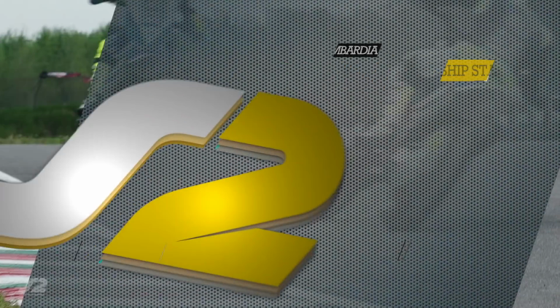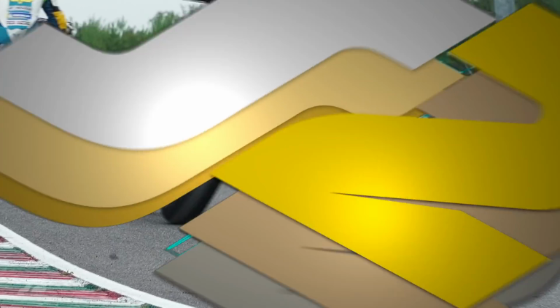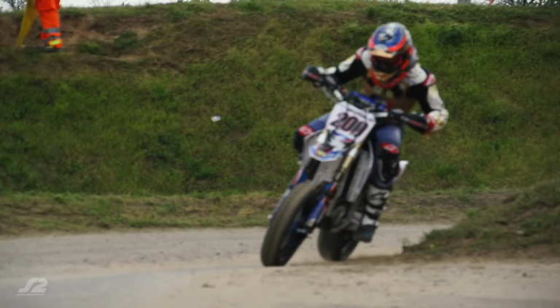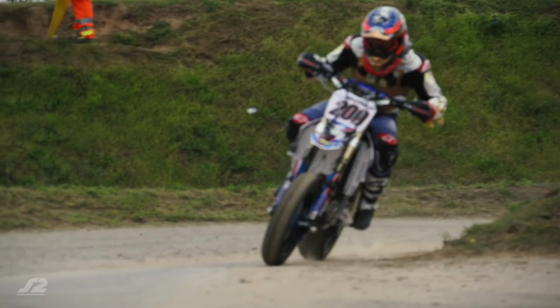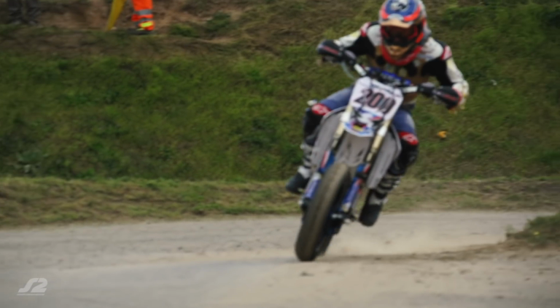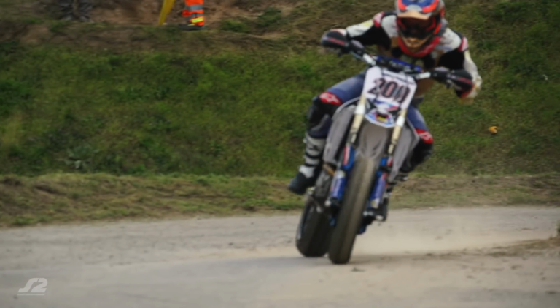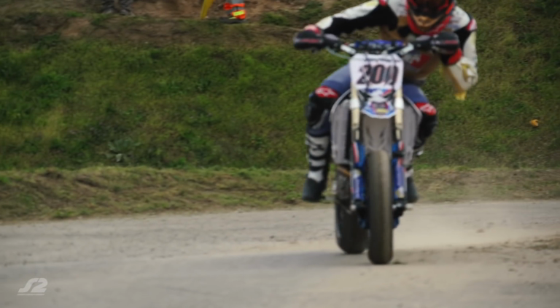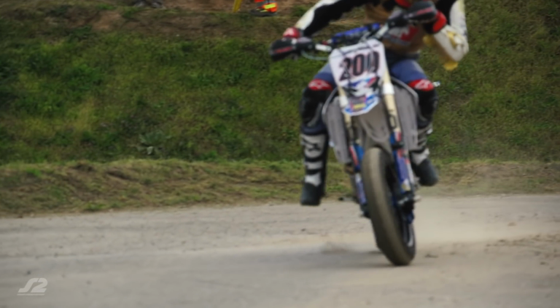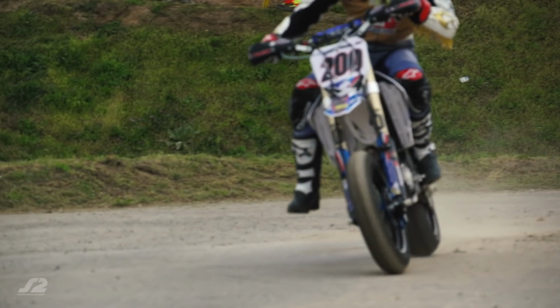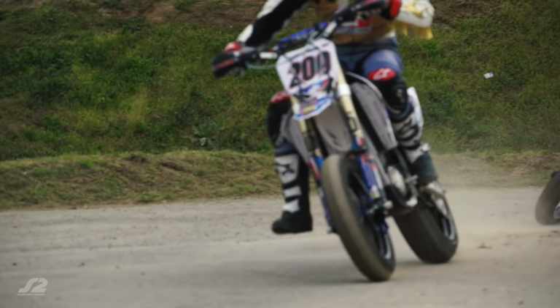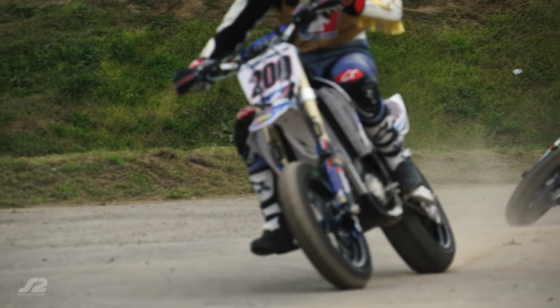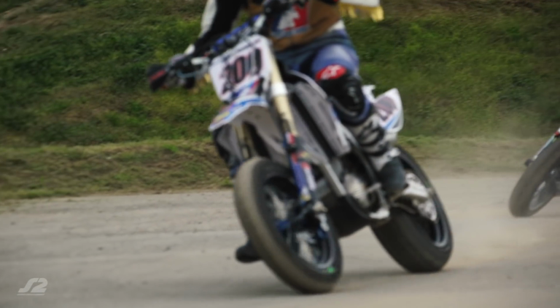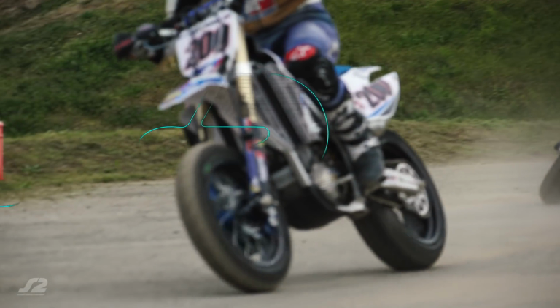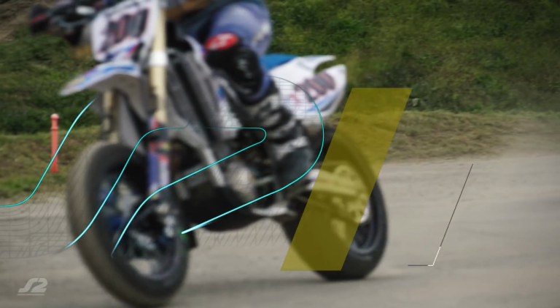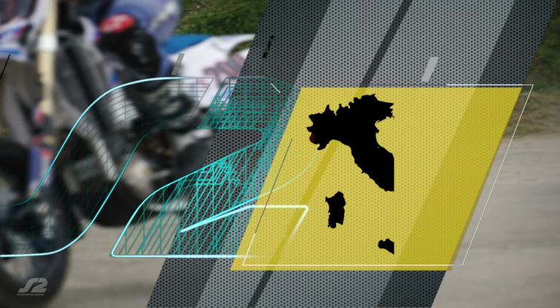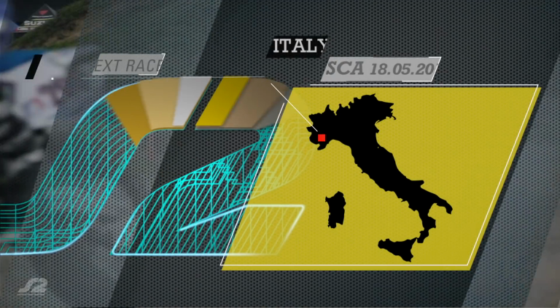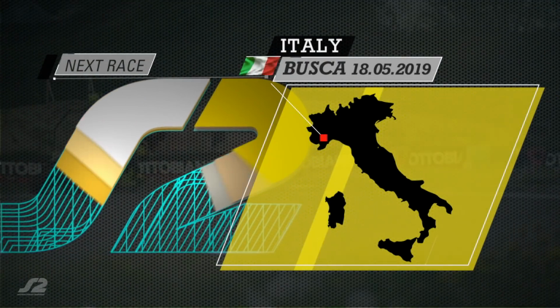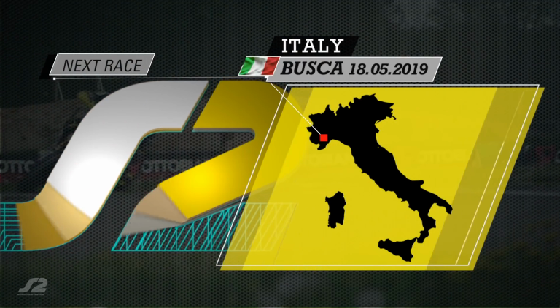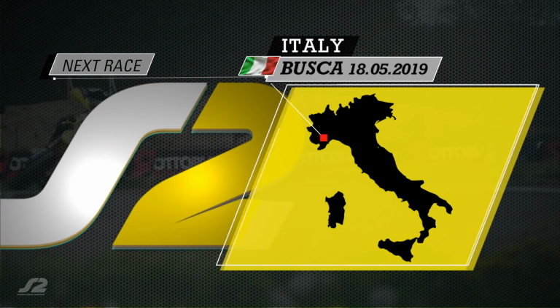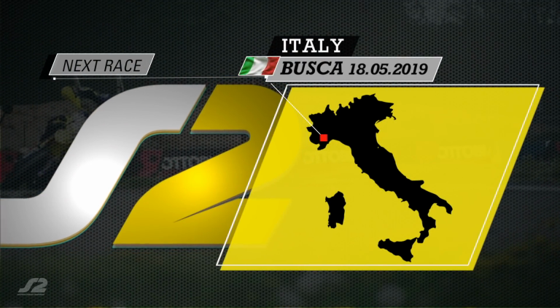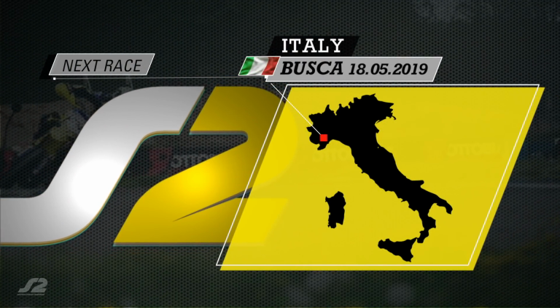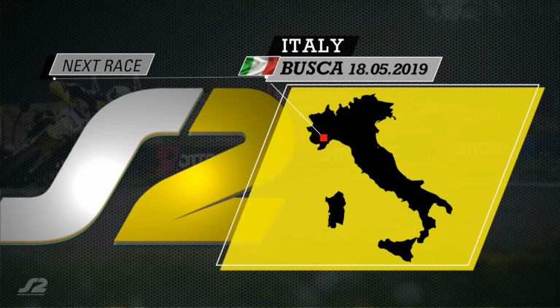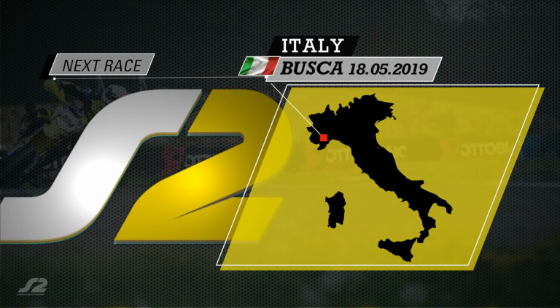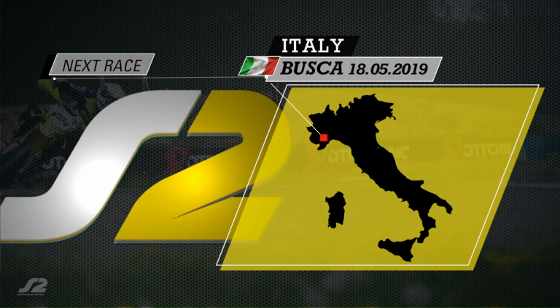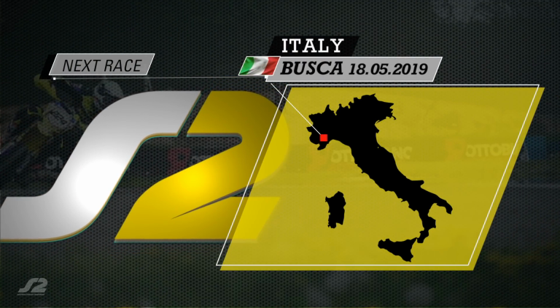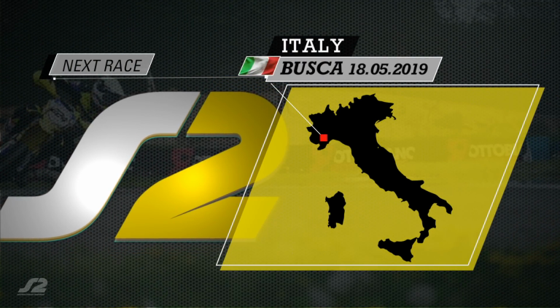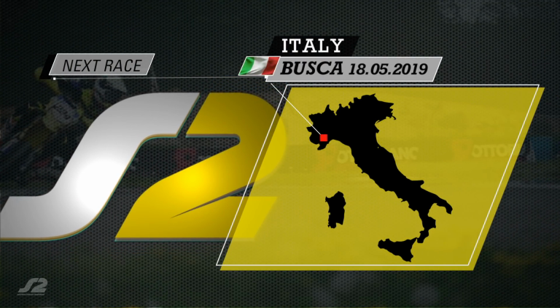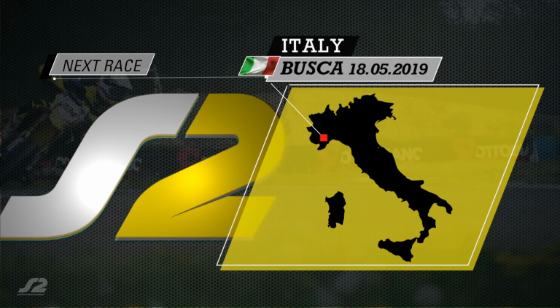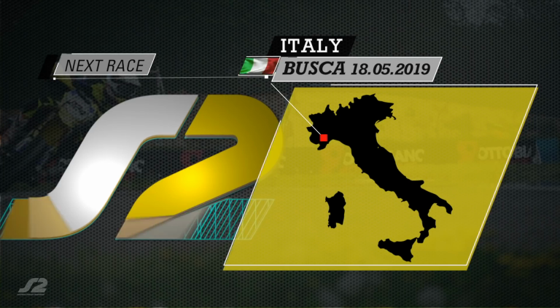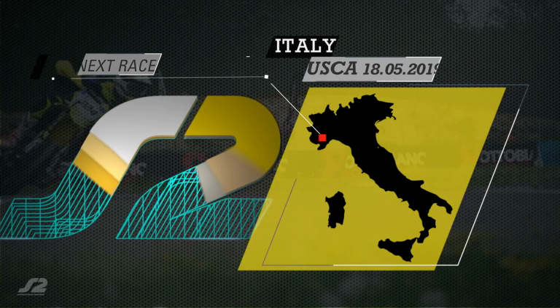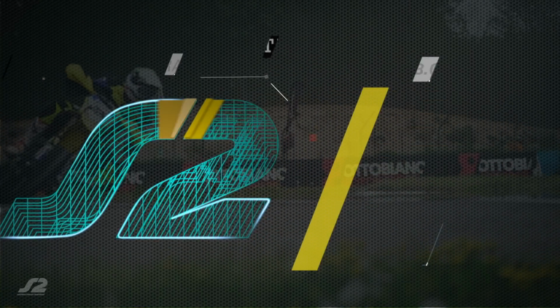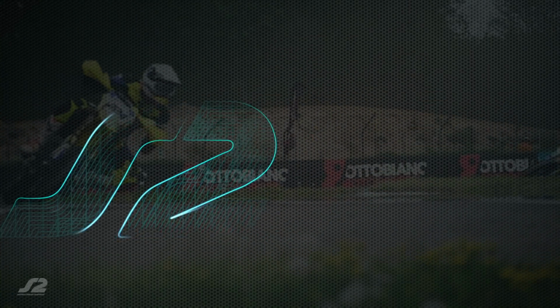Nicolas Cousin follows with 36 points. Klaas and Sitnansky make up the top five. Thanks for watching — see you next month in Busca, Italy for the second round of the Supermoto European Championships. I'm Katie Friend. Bye-bye.